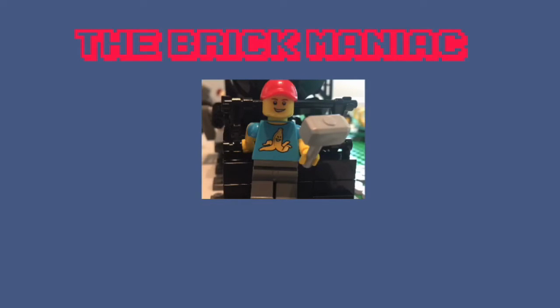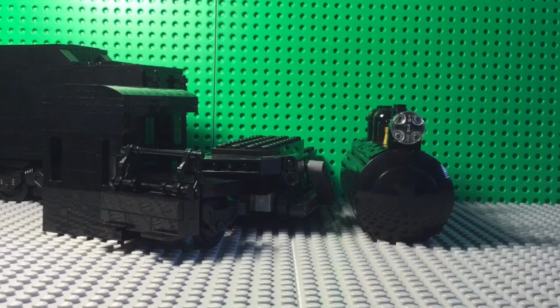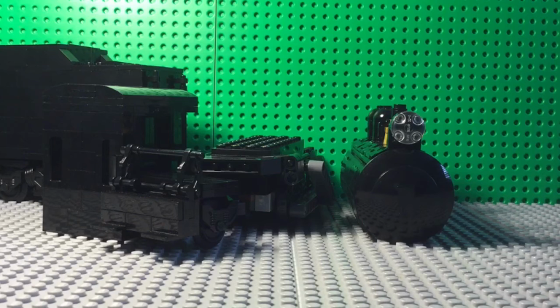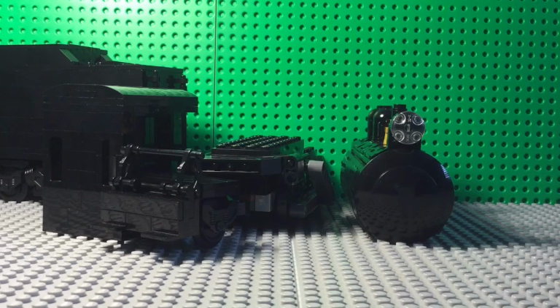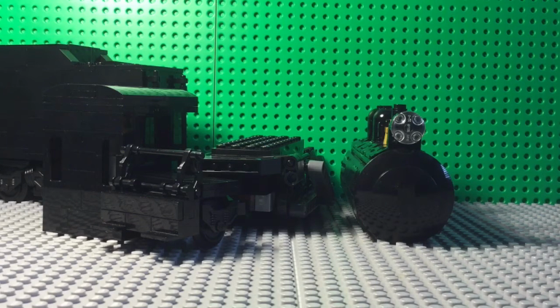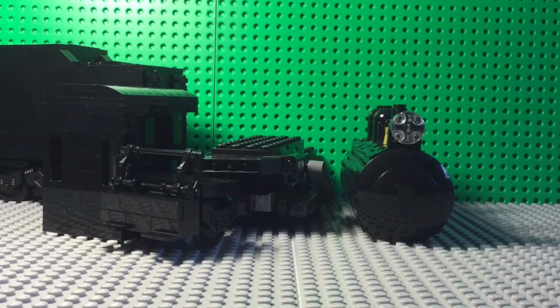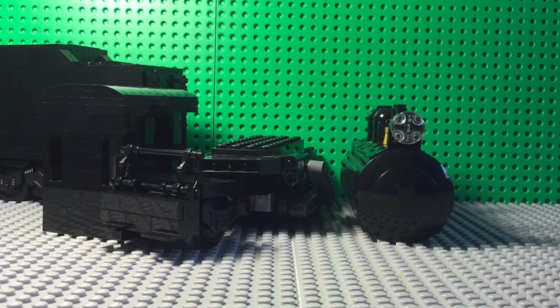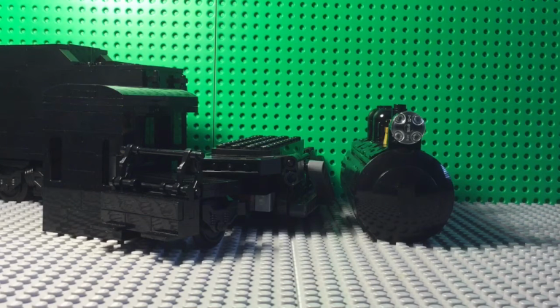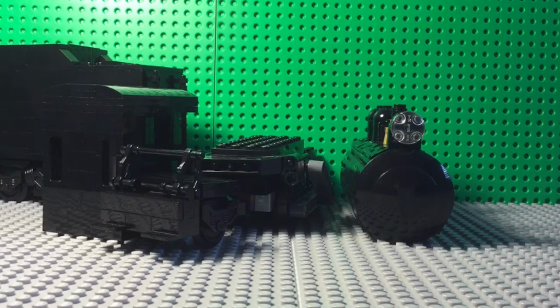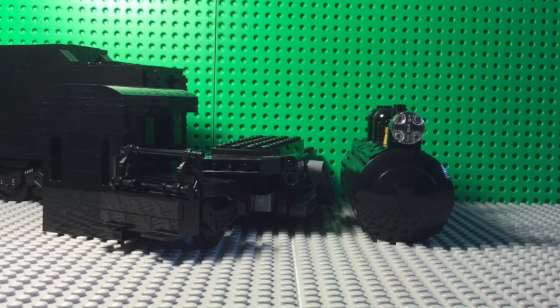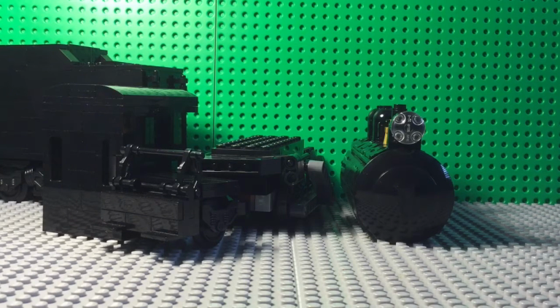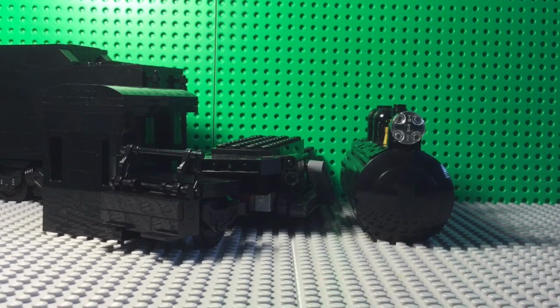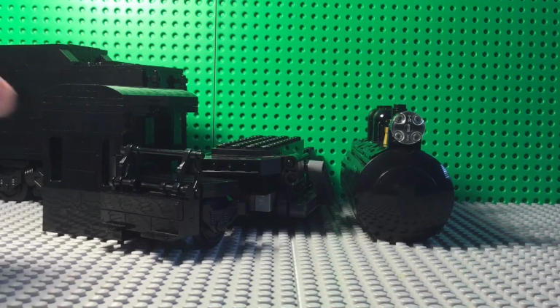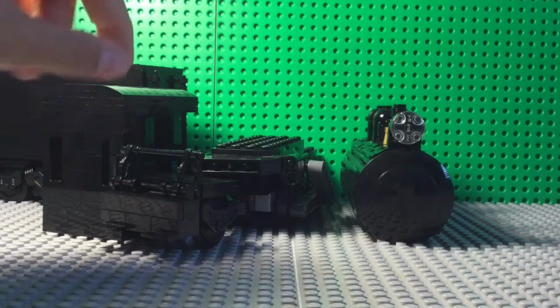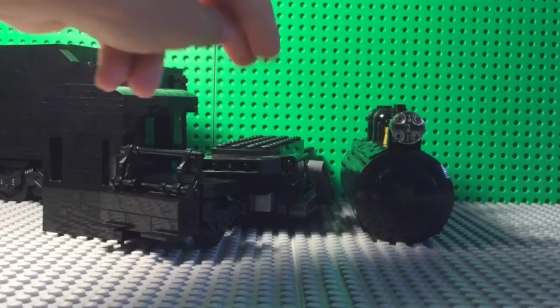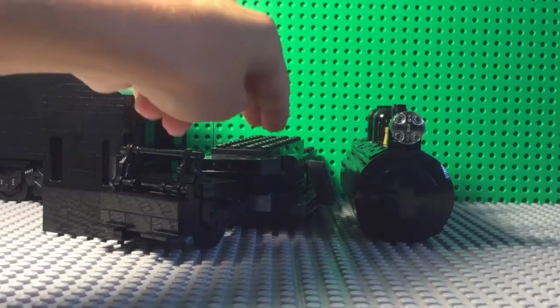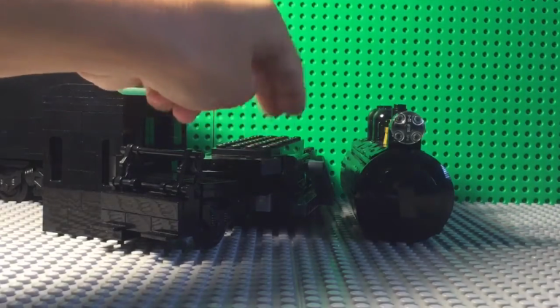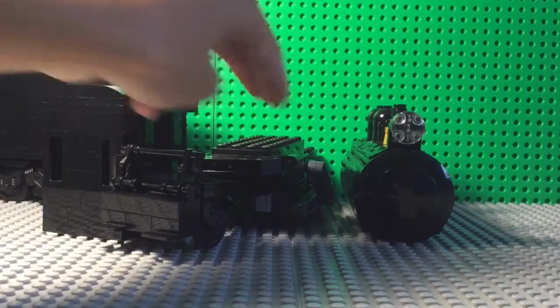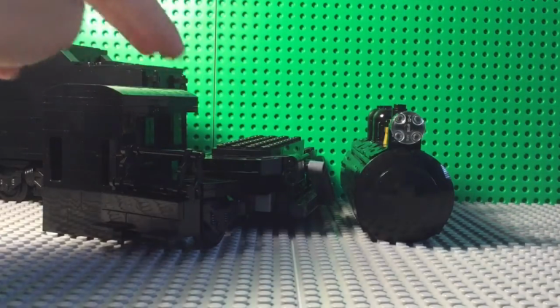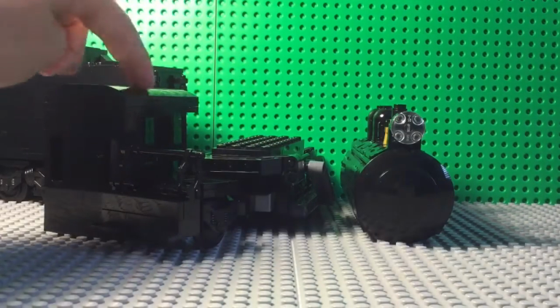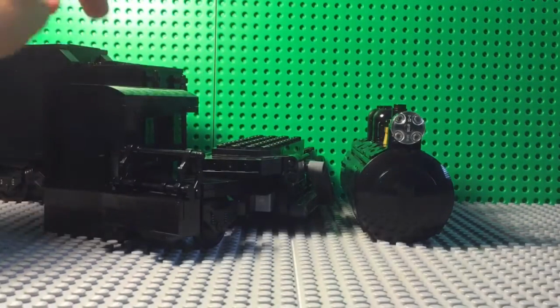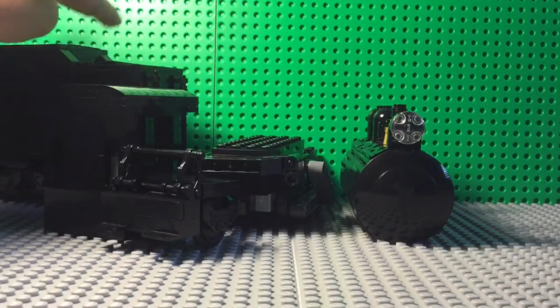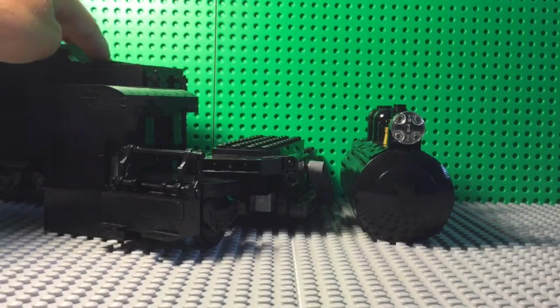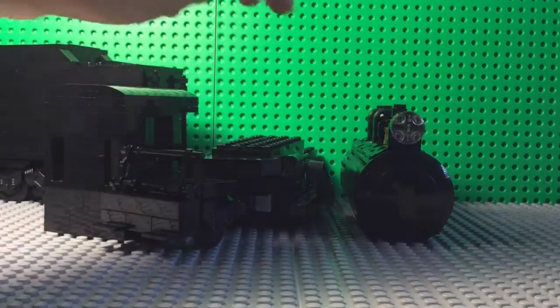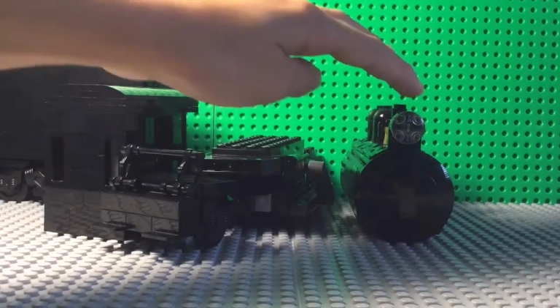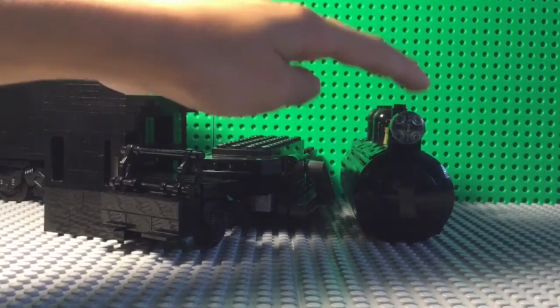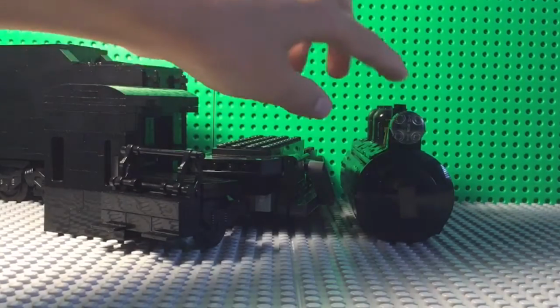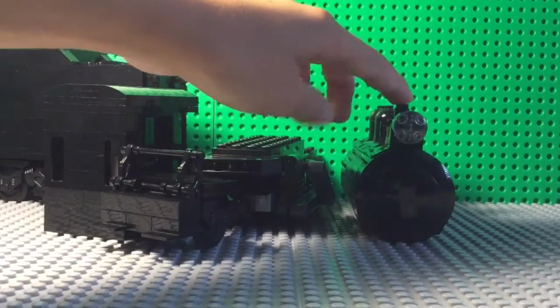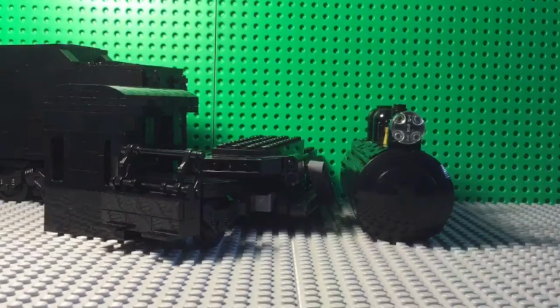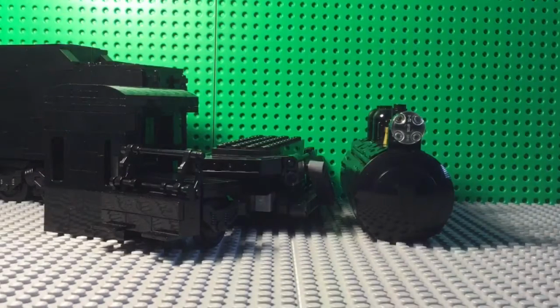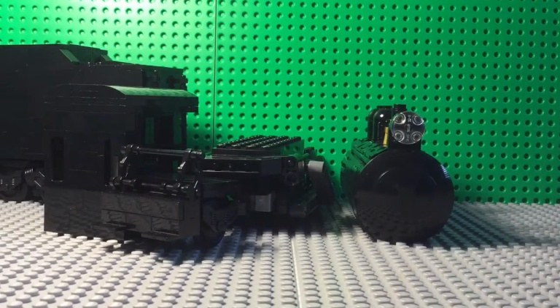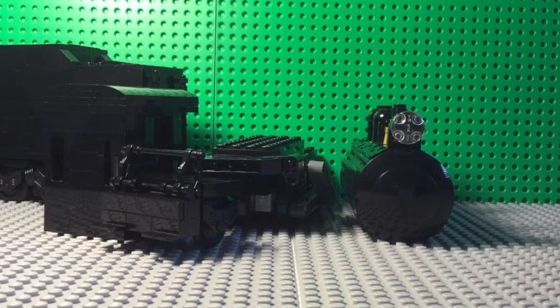So I'm going to do this mock showcase slash review in sections. It's going to be the base, the cab, the tender, and then the boiler. So let's start with the base.